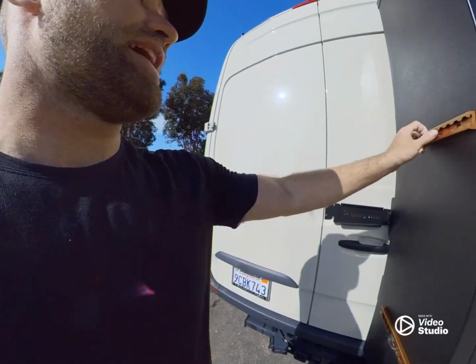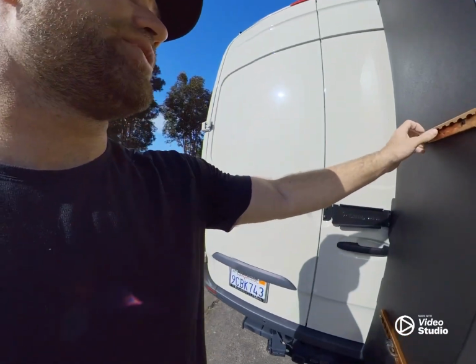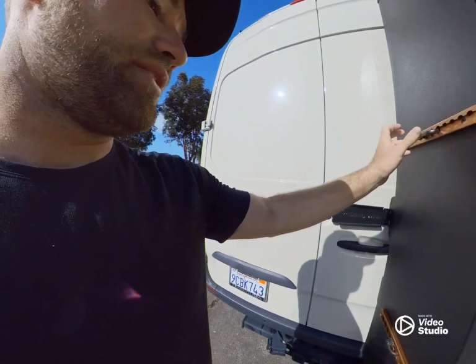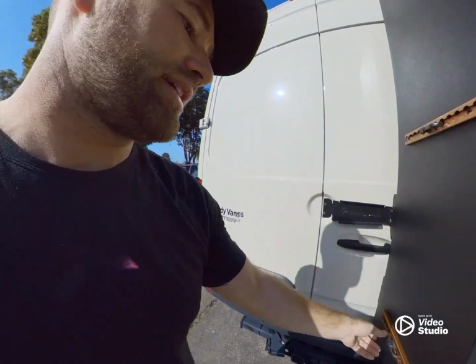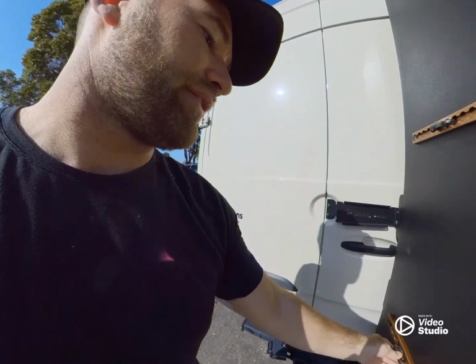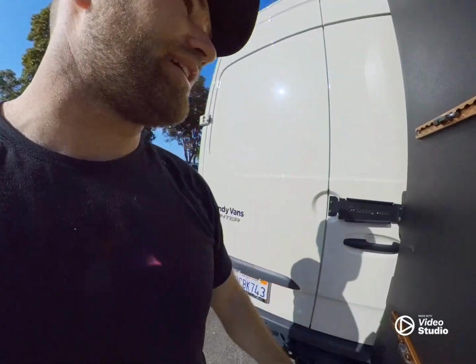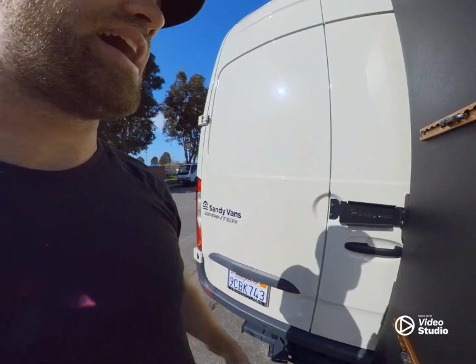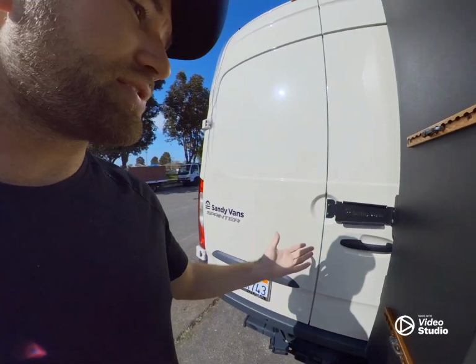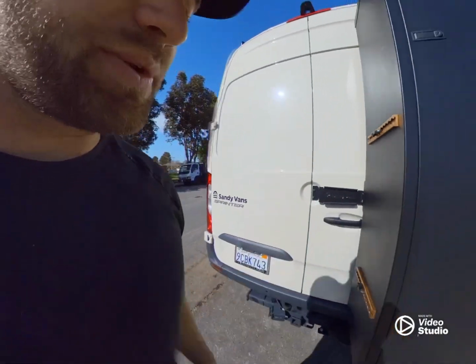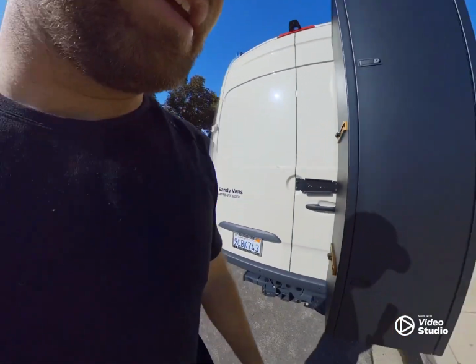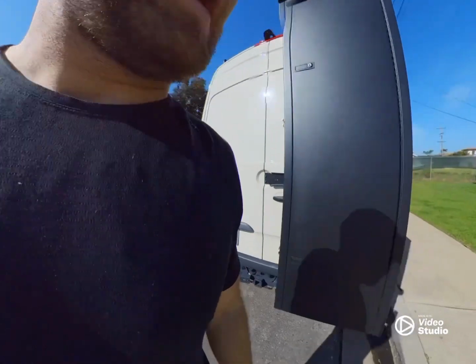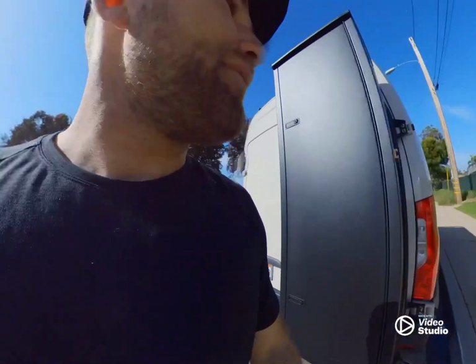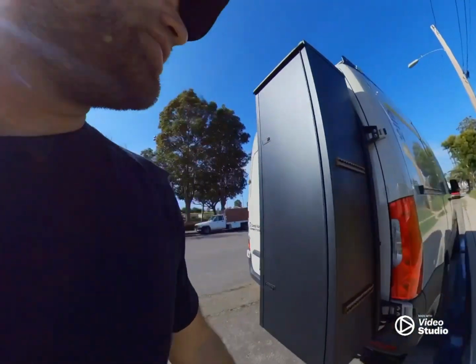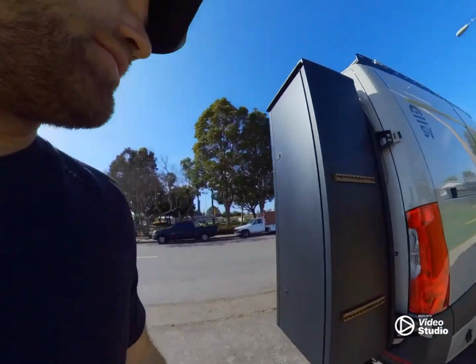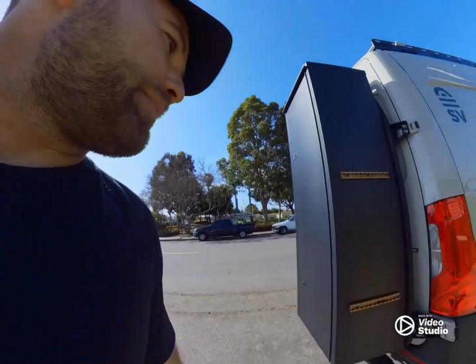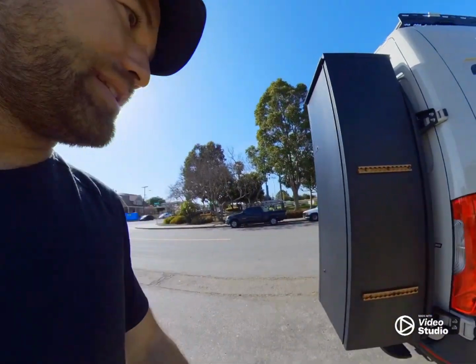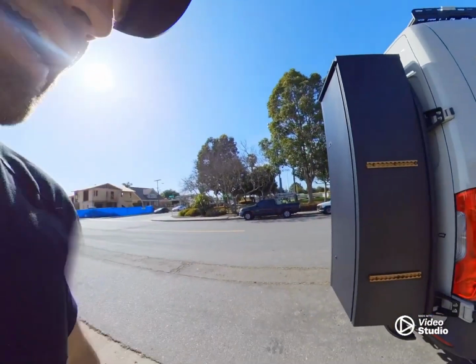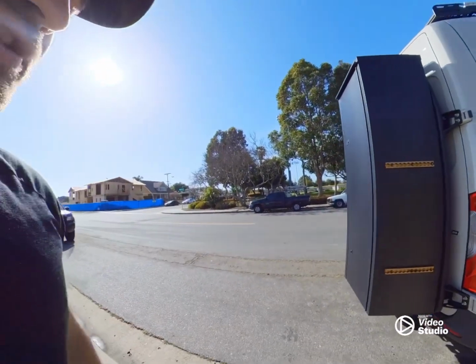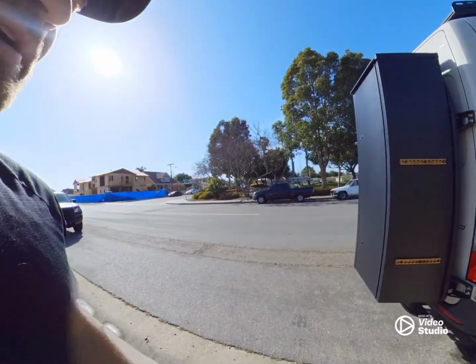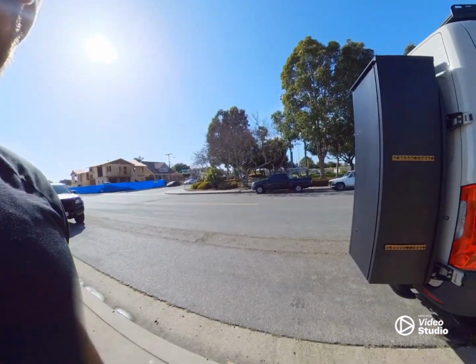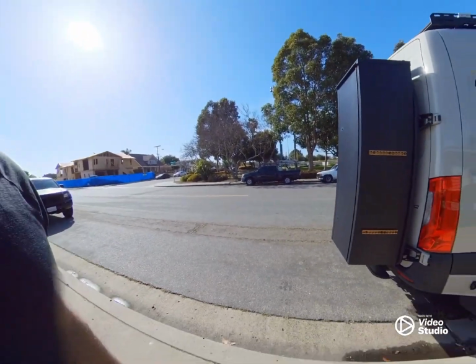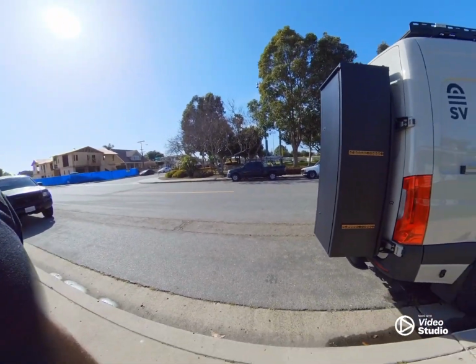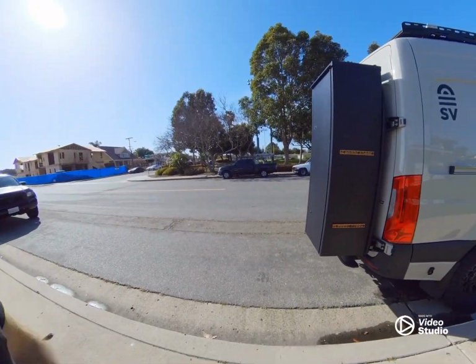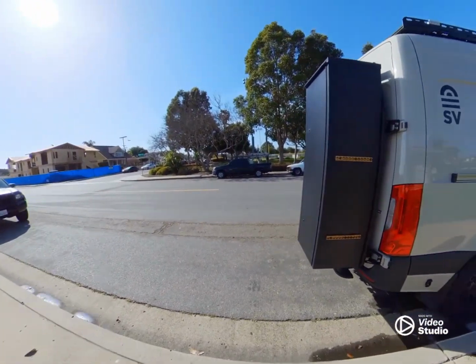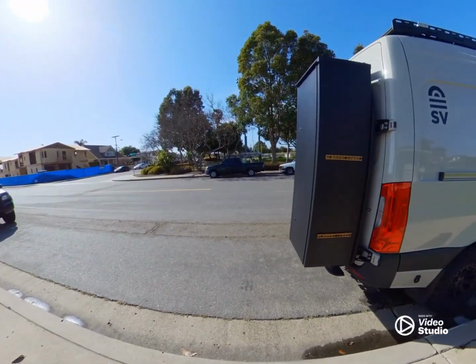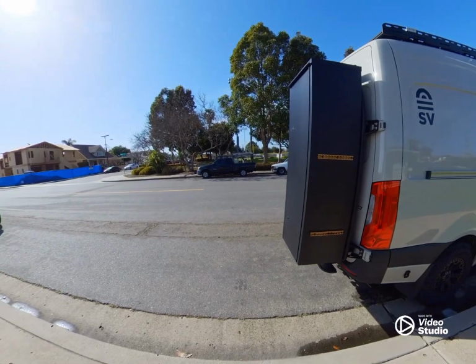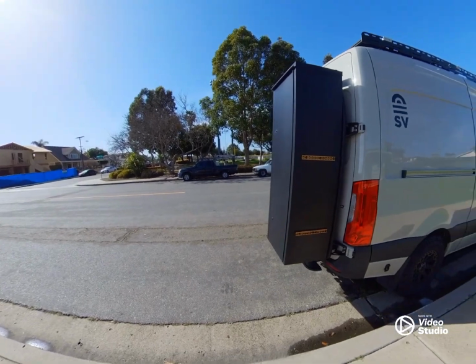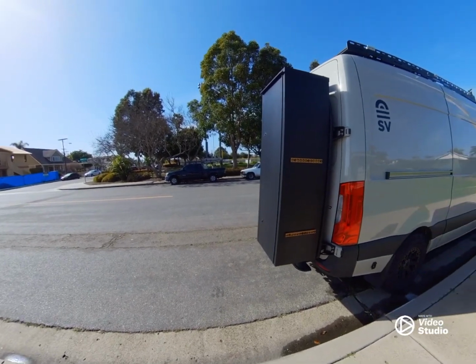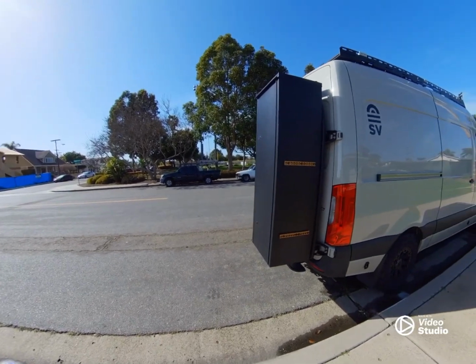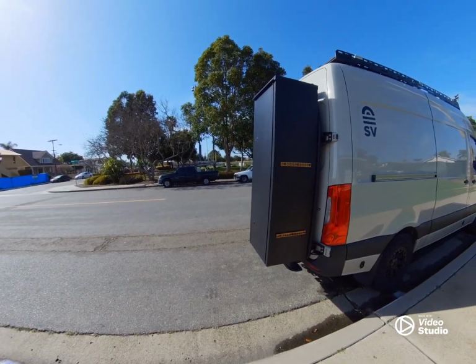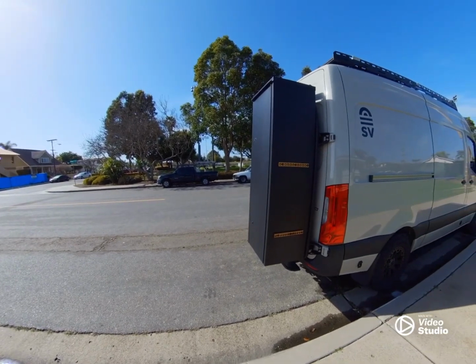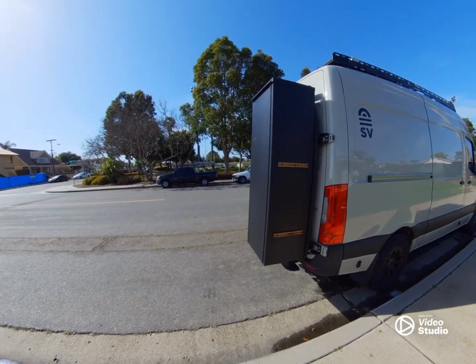You also have these systems on the side here which allow you to lock in different things and tie things onto it. I haven't really used those yet, but I definitely should.